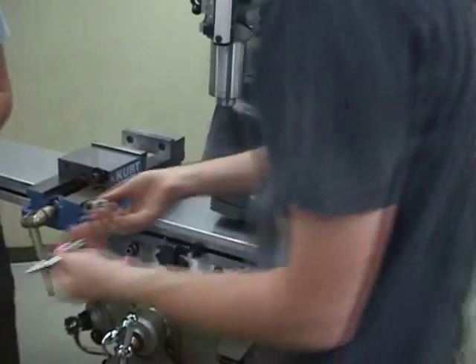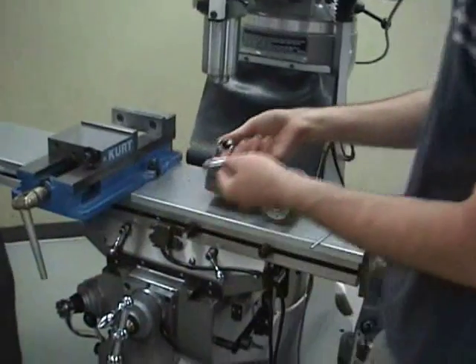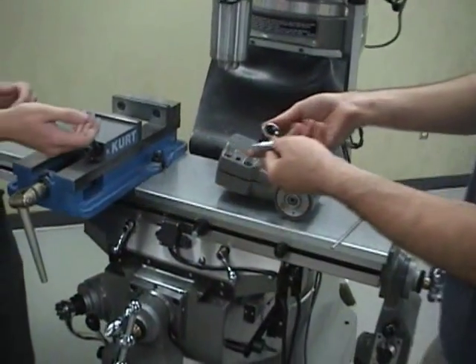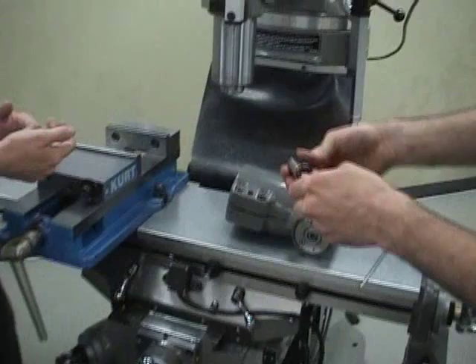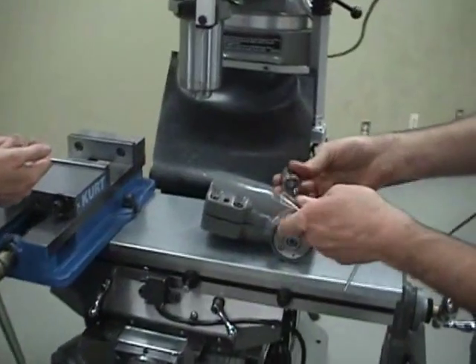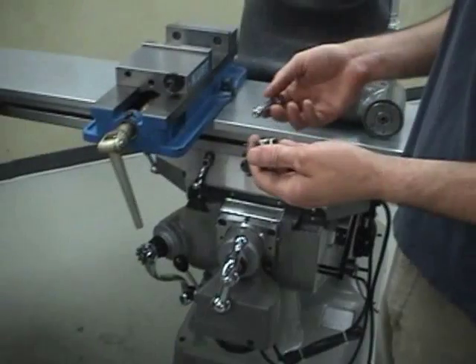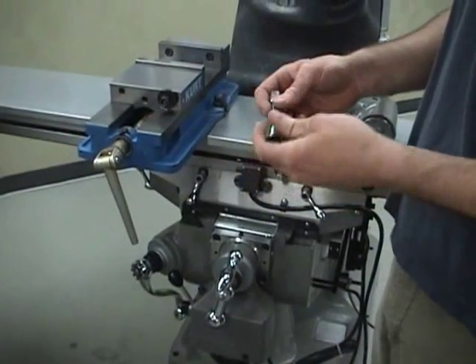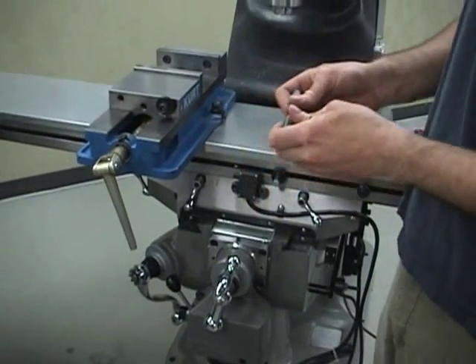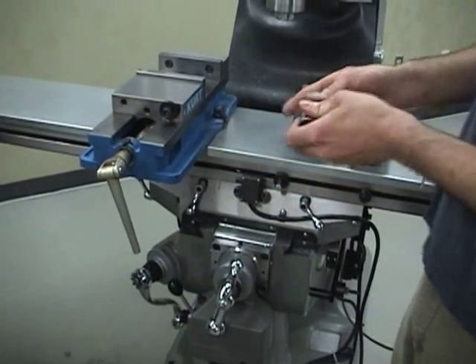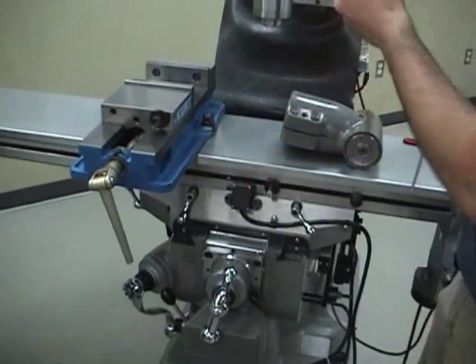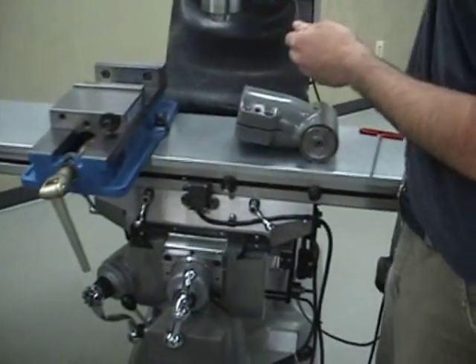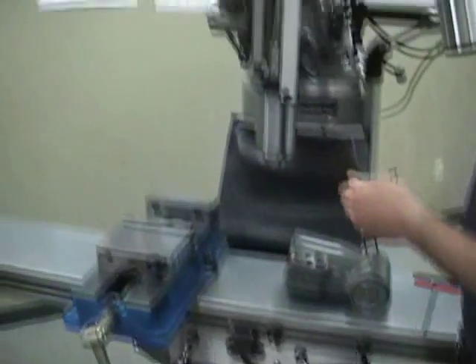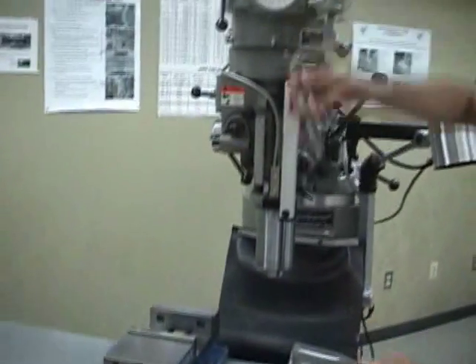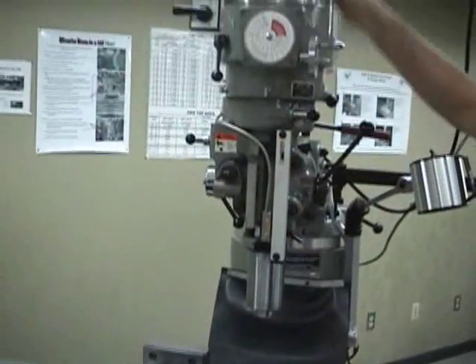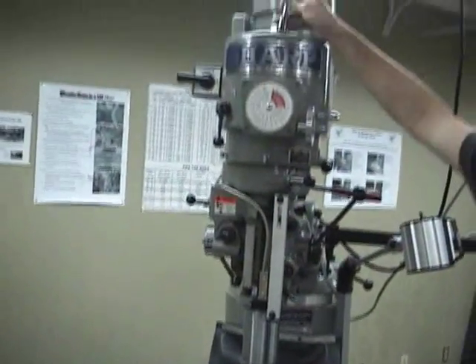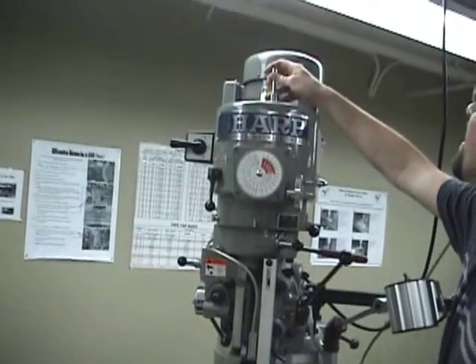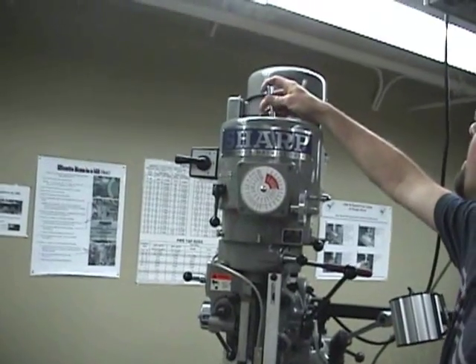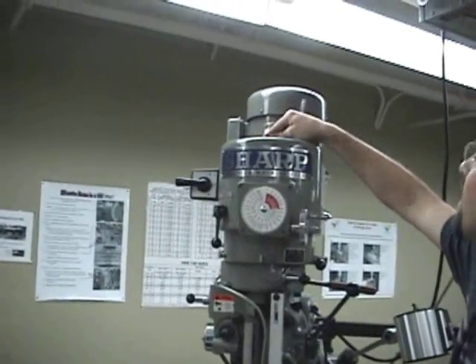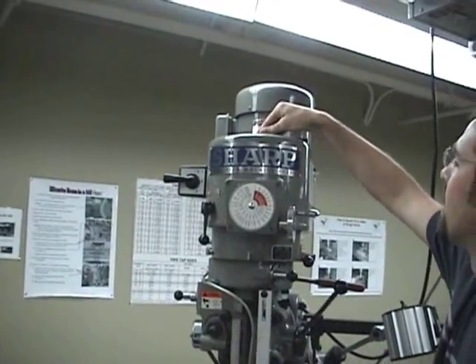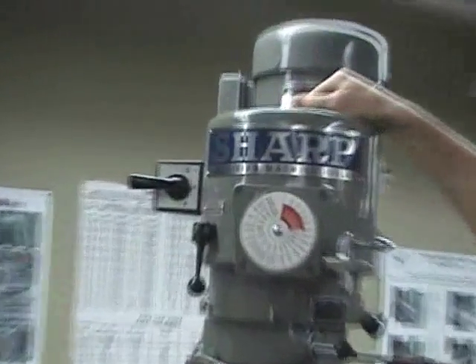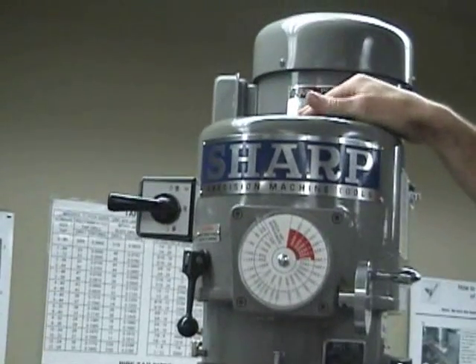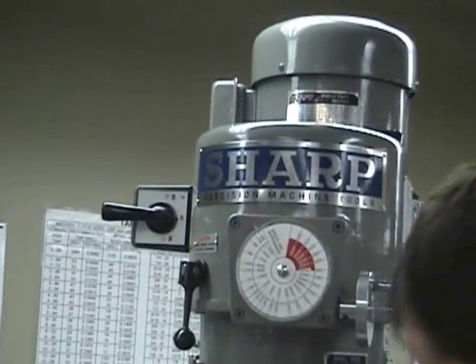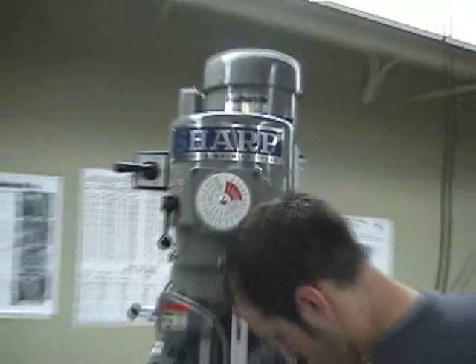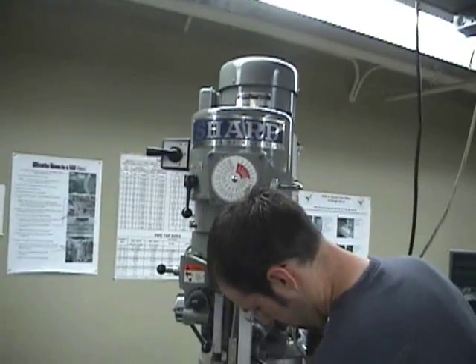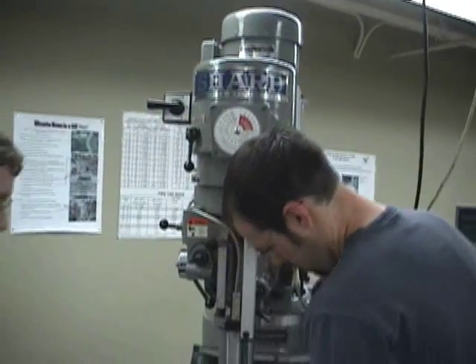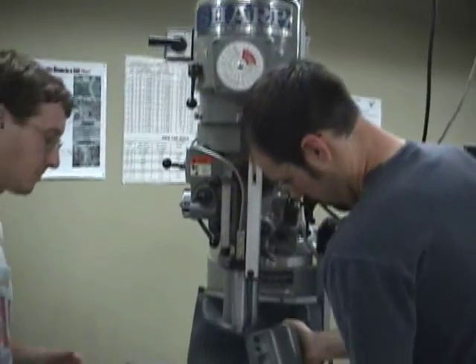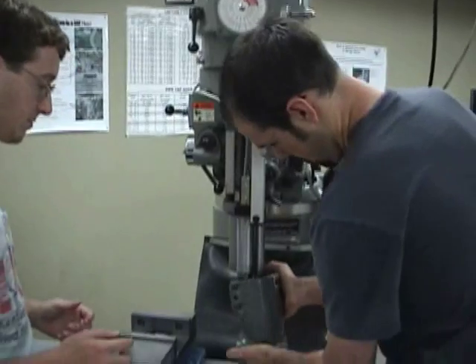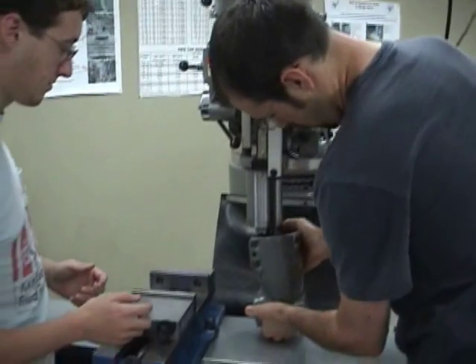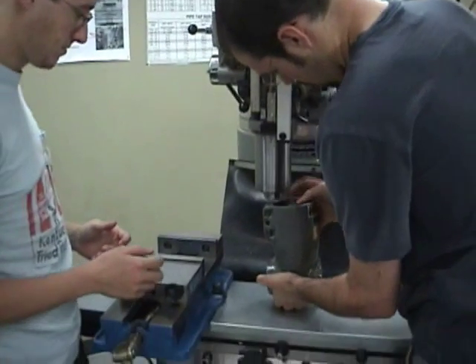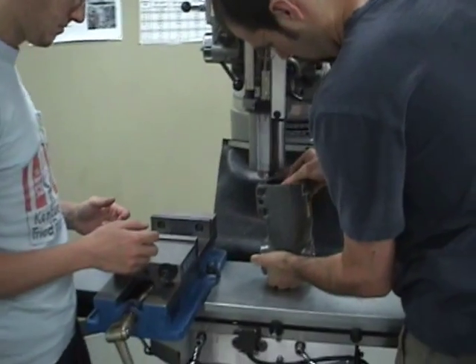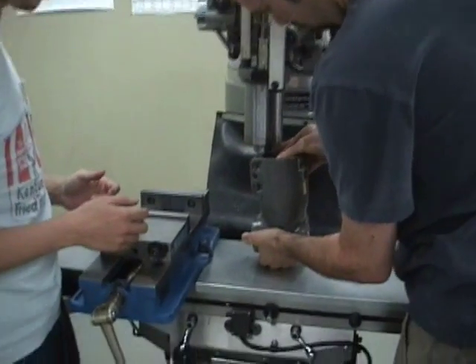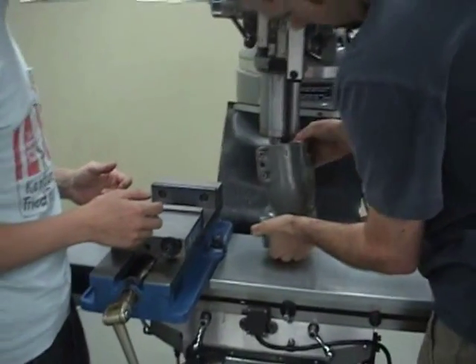Using the socket and the extension, it will enable you to reach the bolt. Align the notch of the mill head with that of the right angle head.